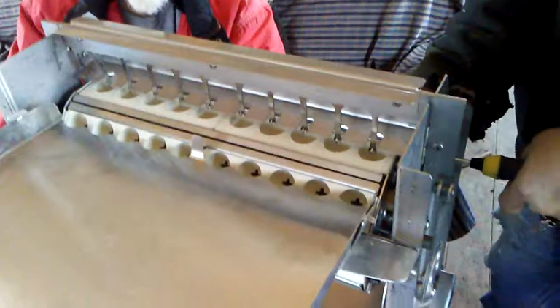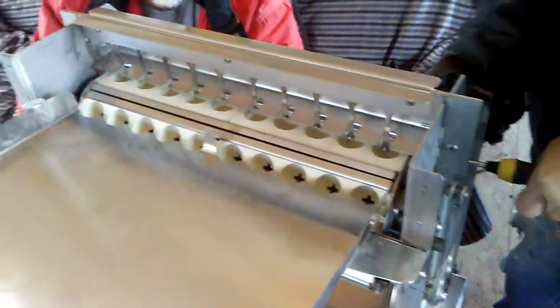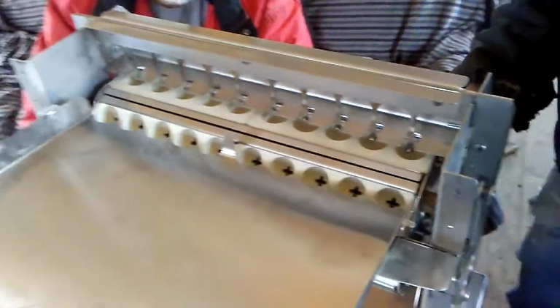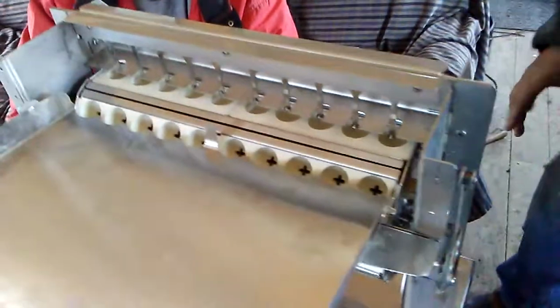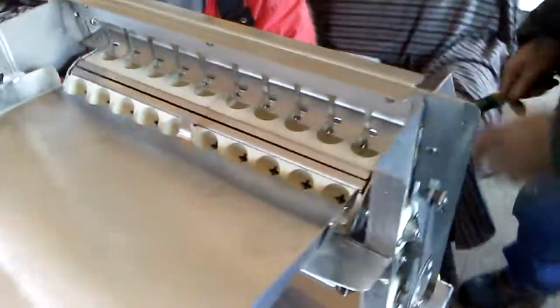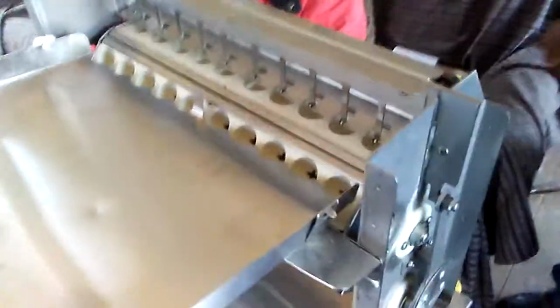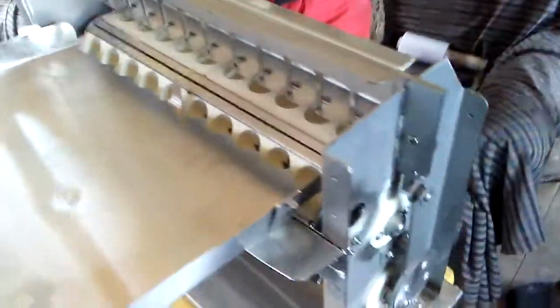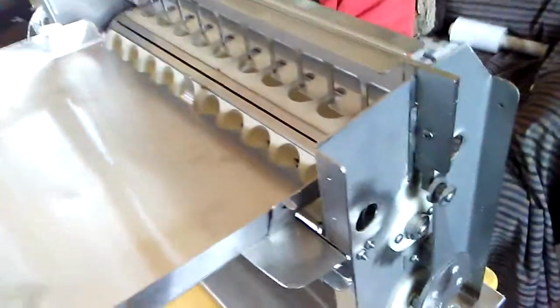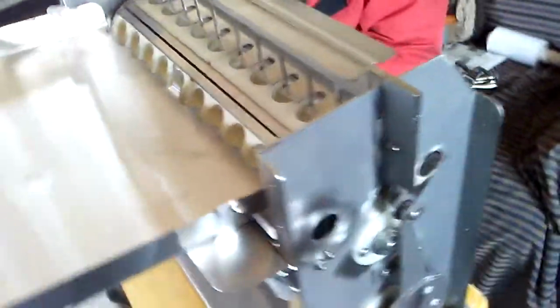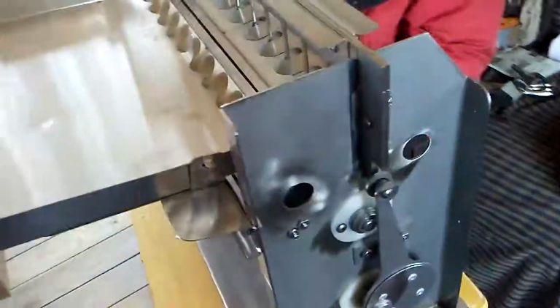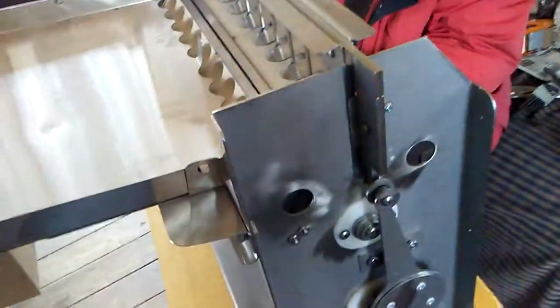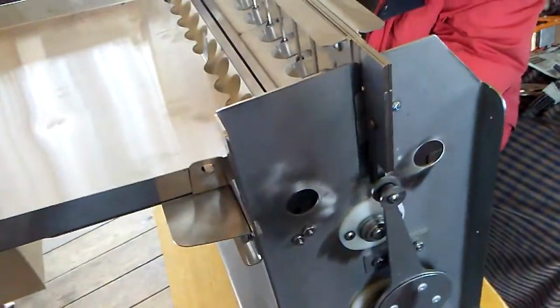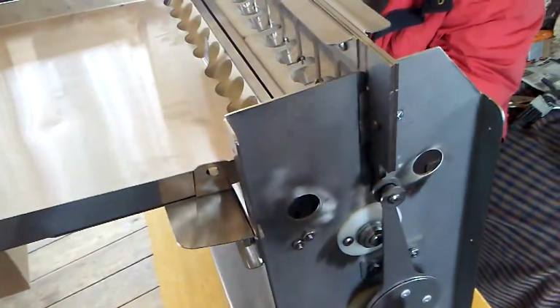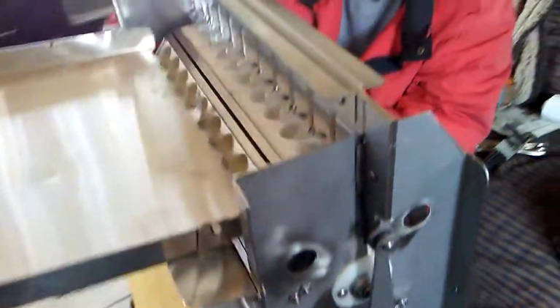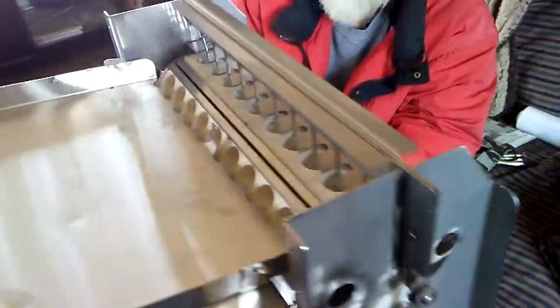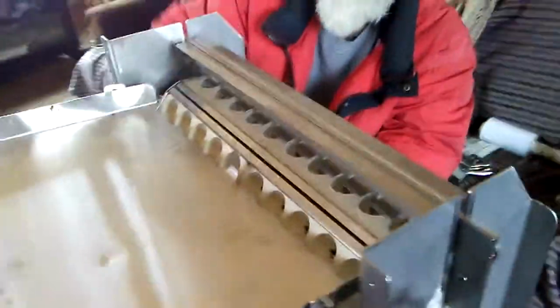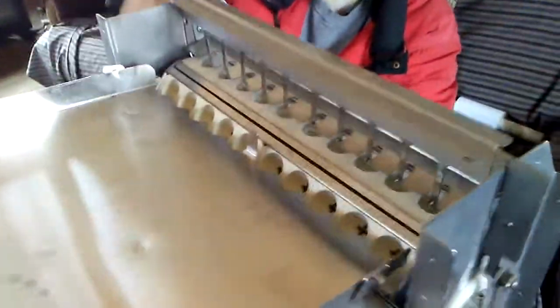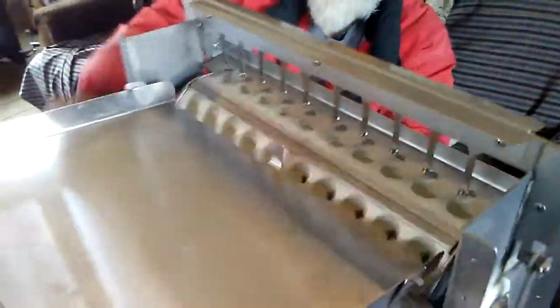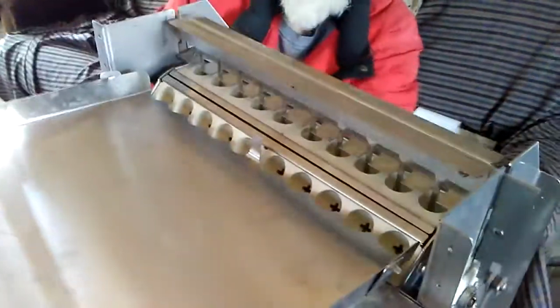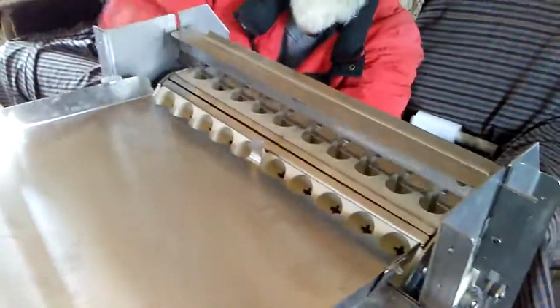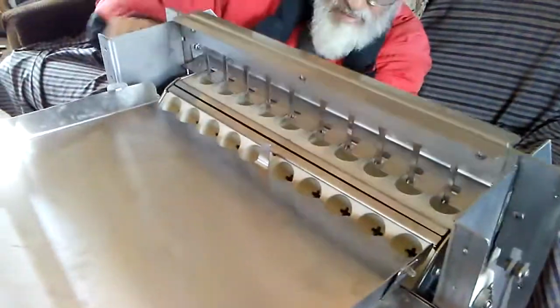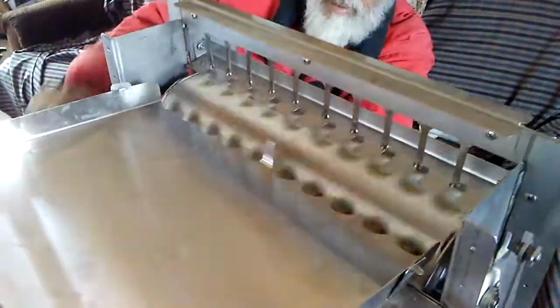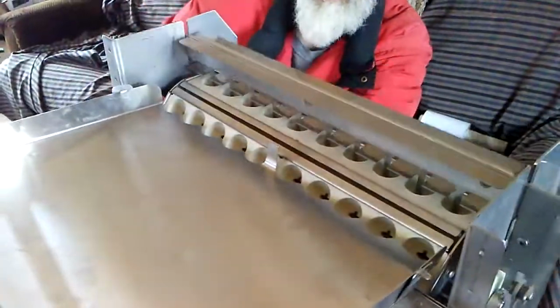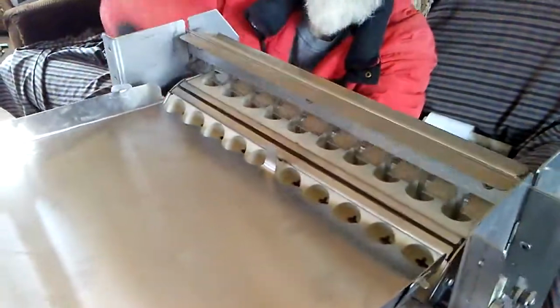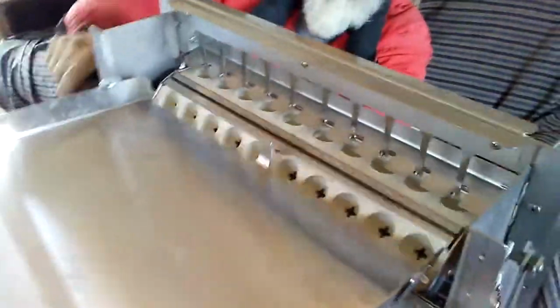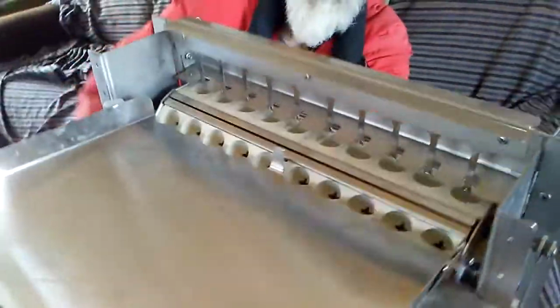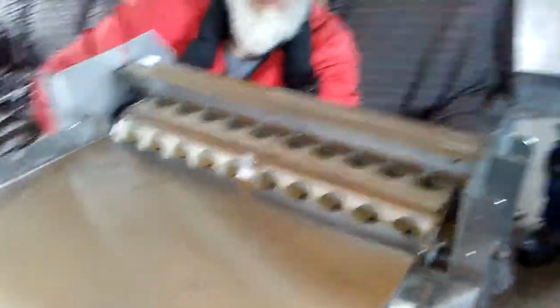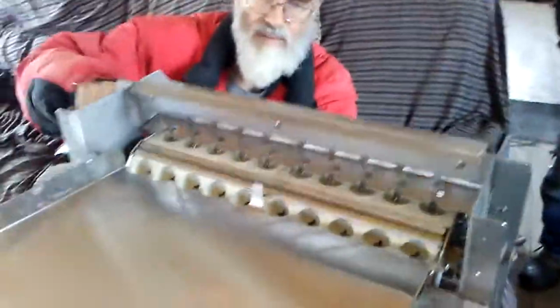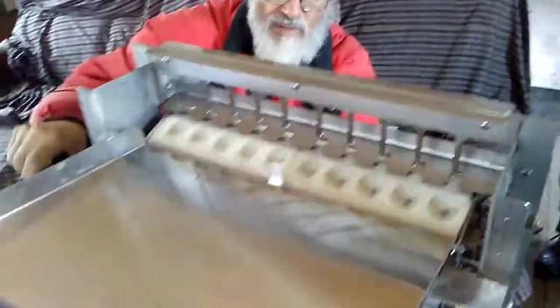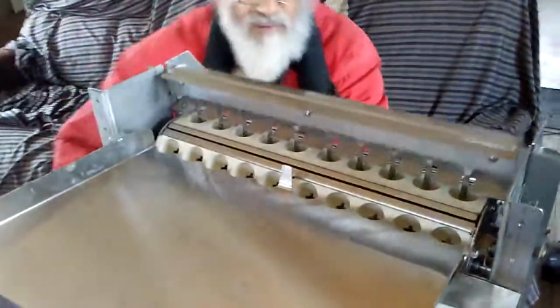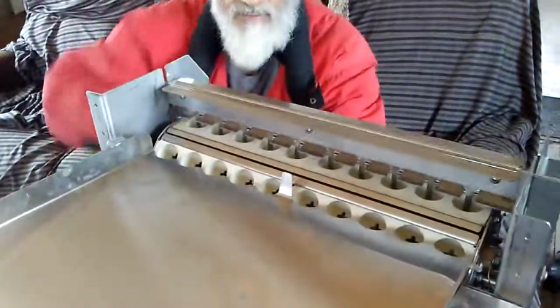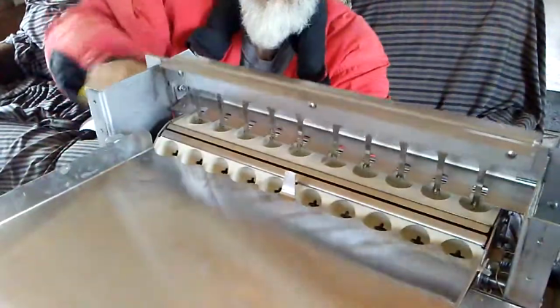Eight rows of ten, so it's fairly easy to unscrew the edge and pop them out, but it would be nice to have a little flip toggle that will easily pop them out.